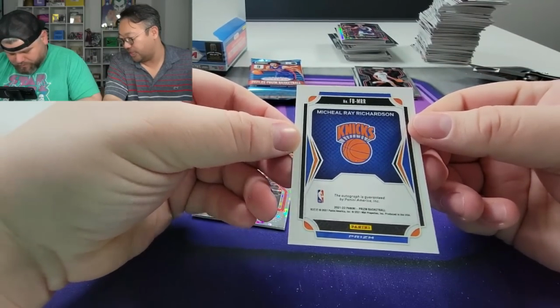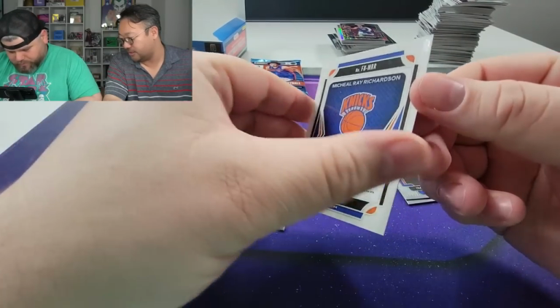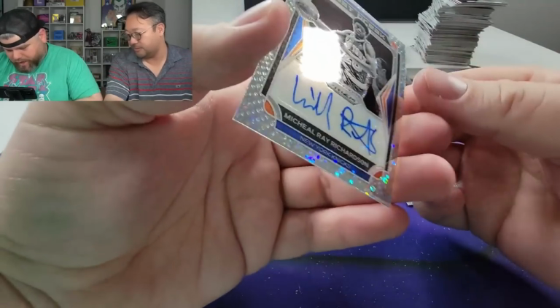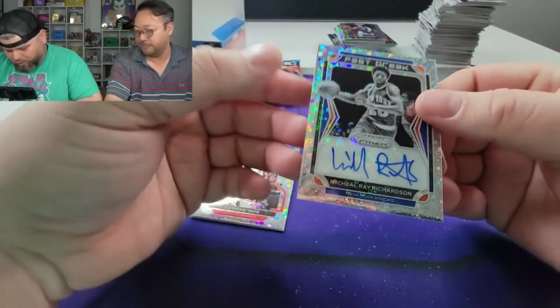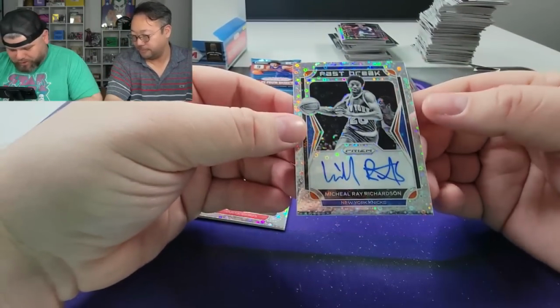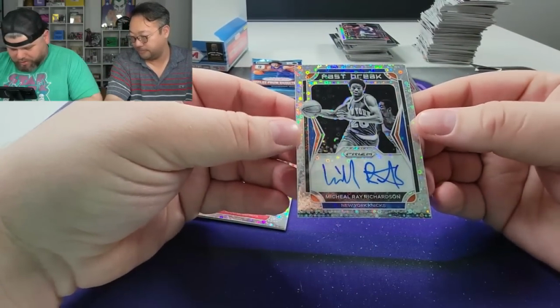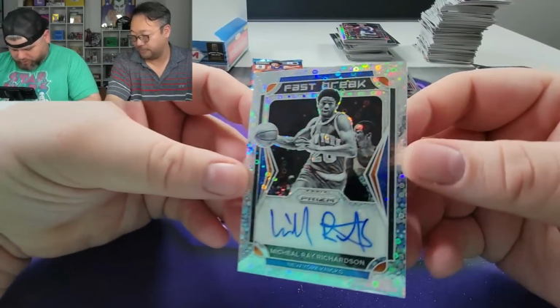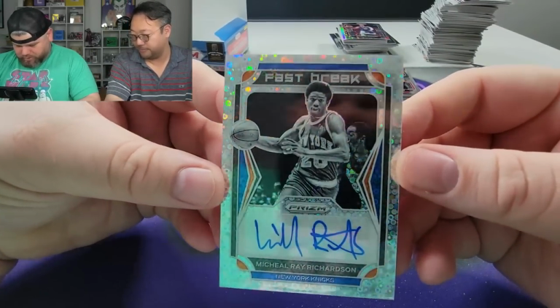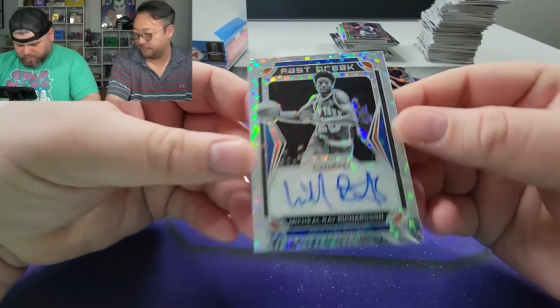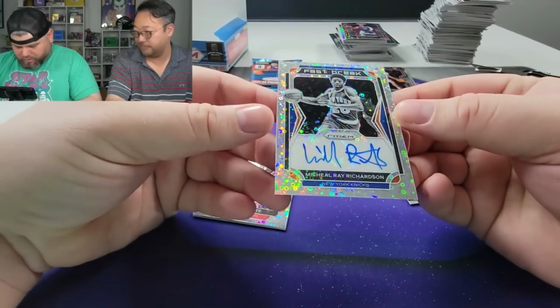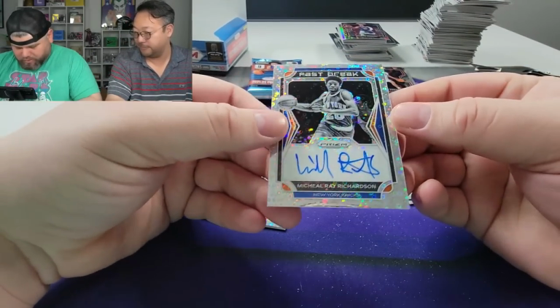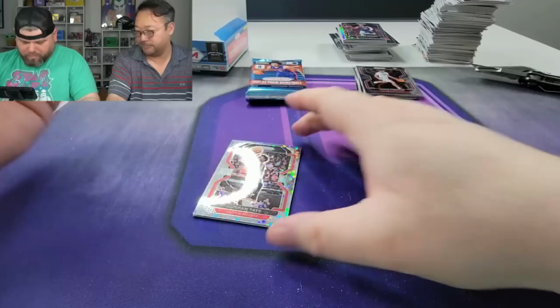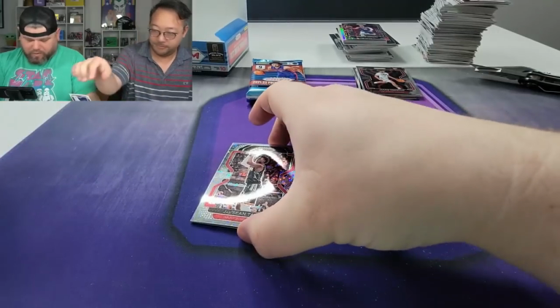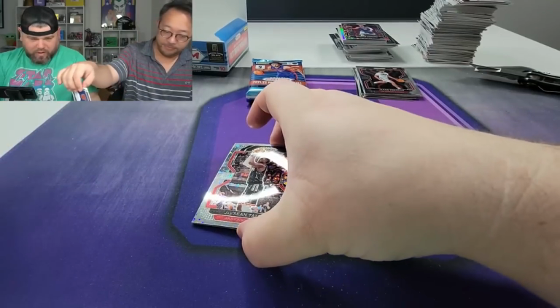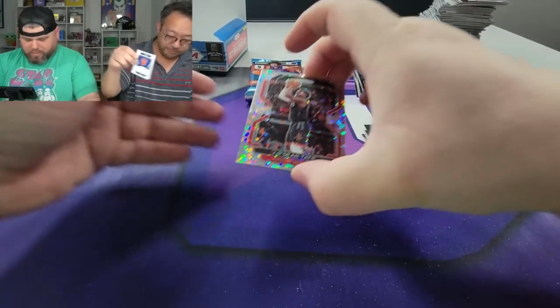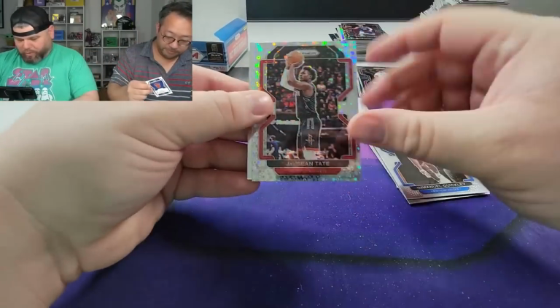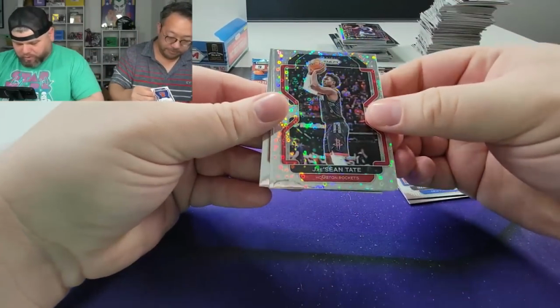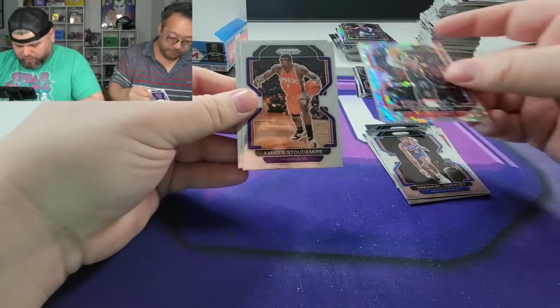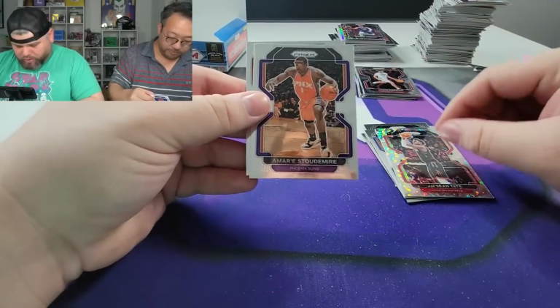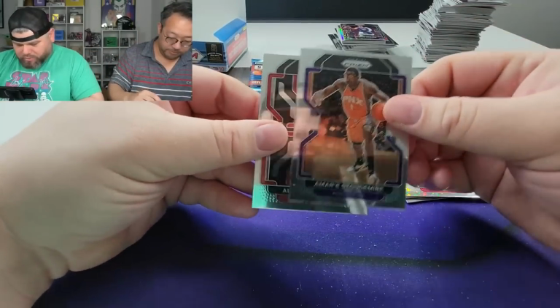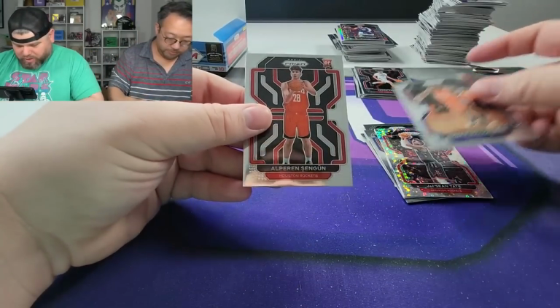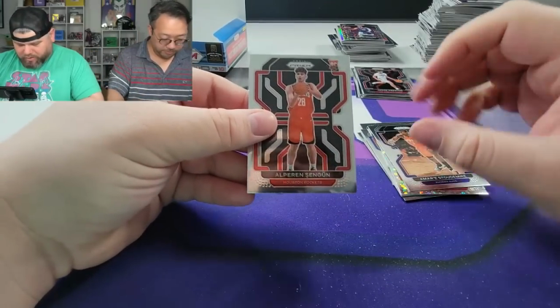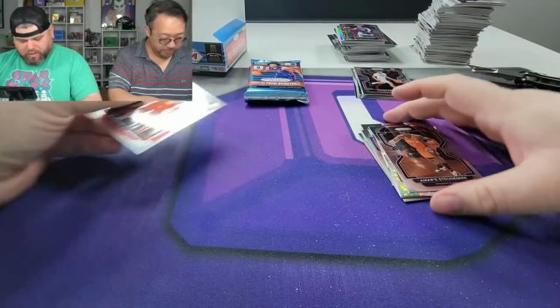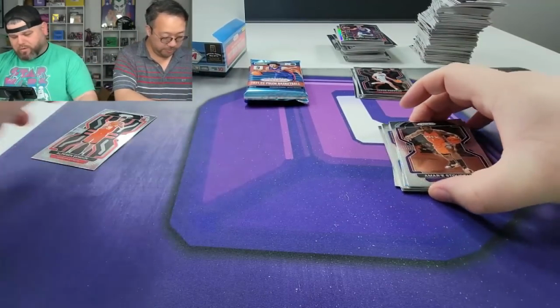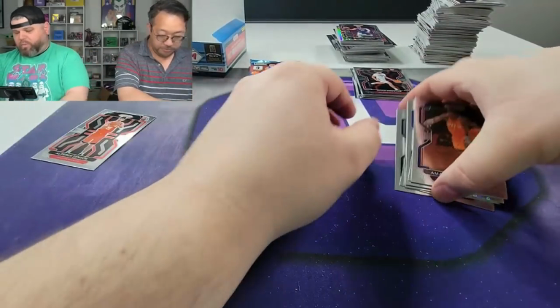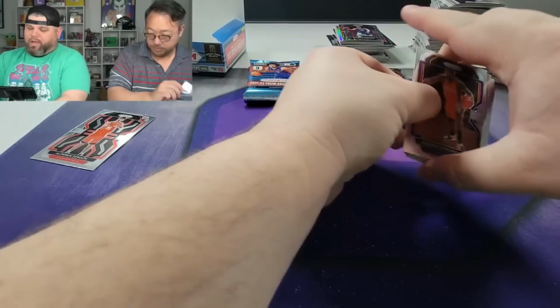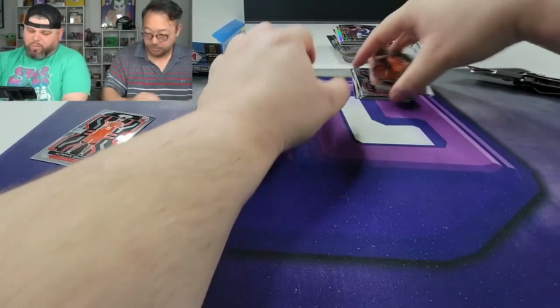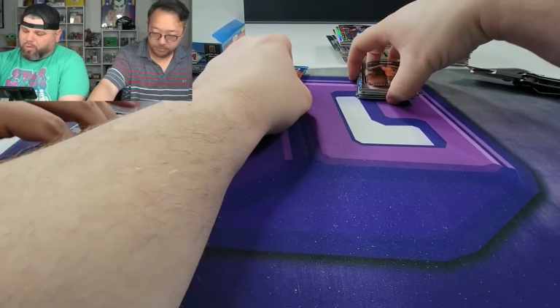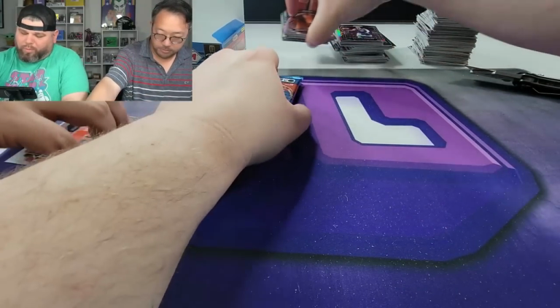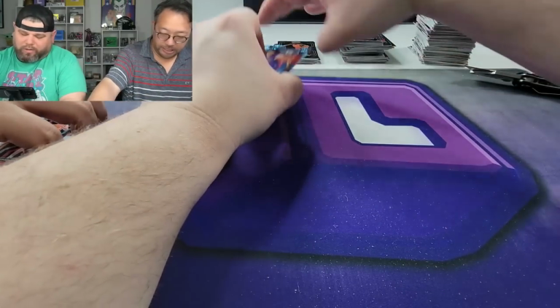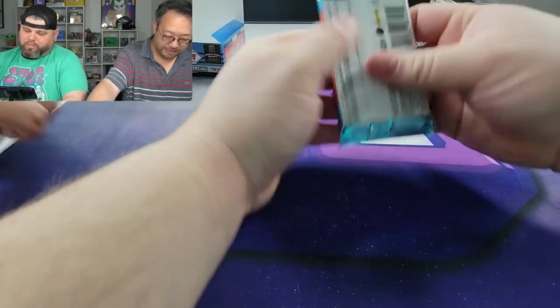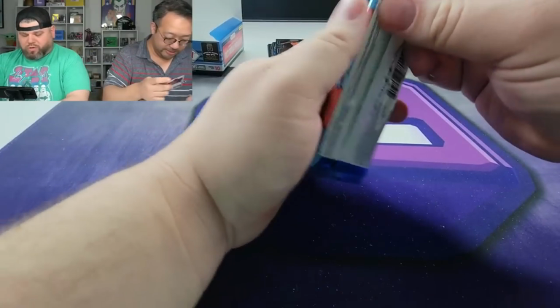Nicks — yeah, I'm always pulling Knicks player autos. That's actually pretty well centered, not bad if you're a Knicks fan, but not what I was looking for for sure. There's Amar'e Stoudemire and then Sengün — our boy. Let's hope we can pull one more color, maybe two.